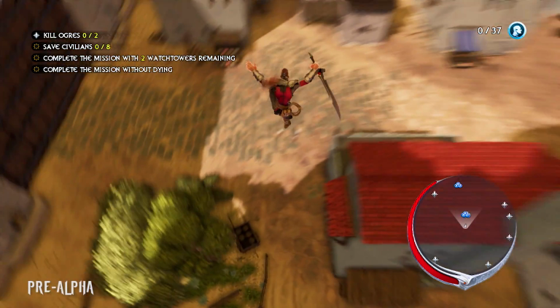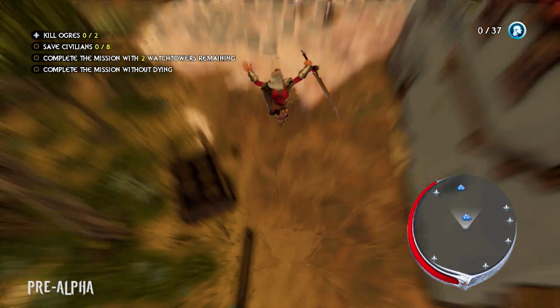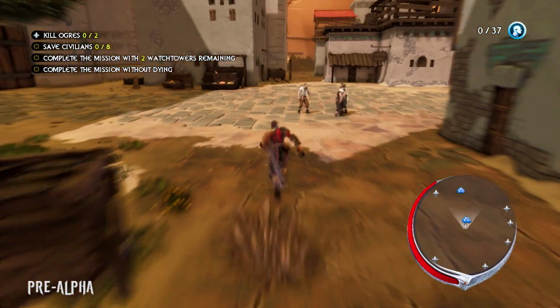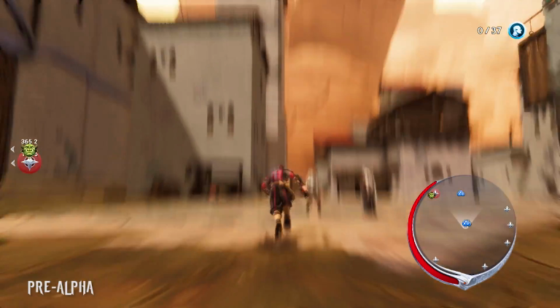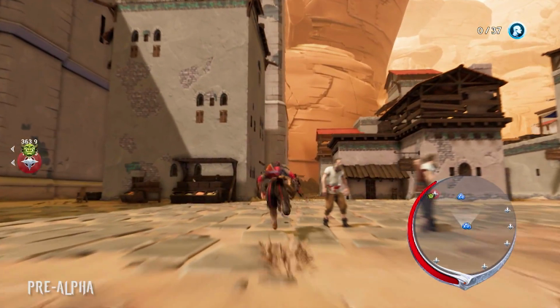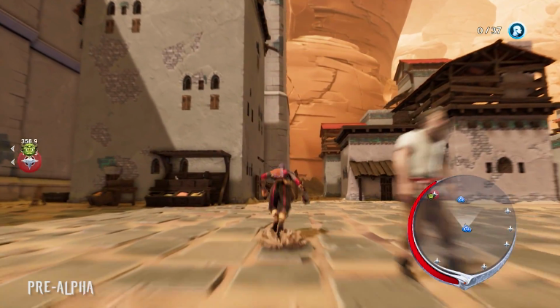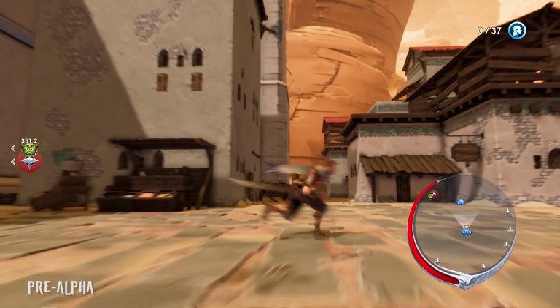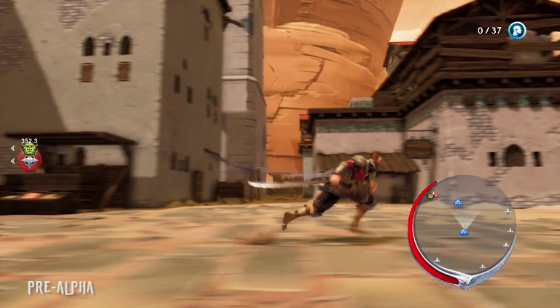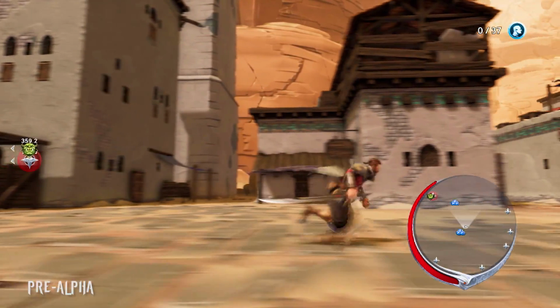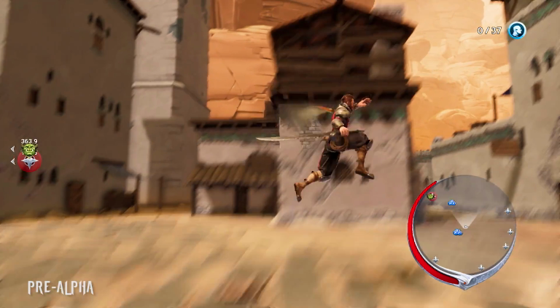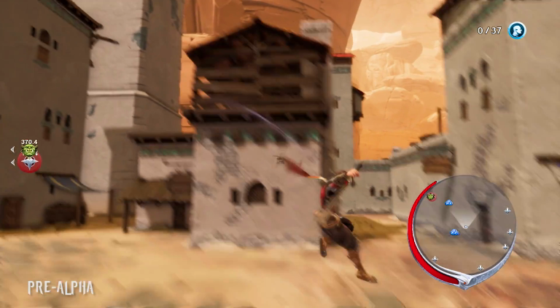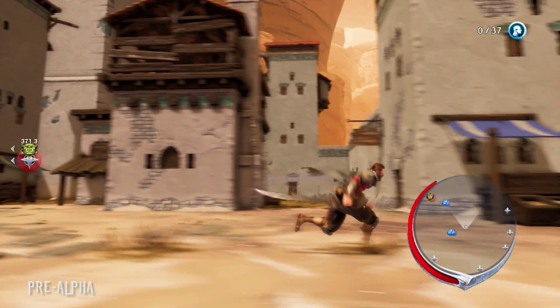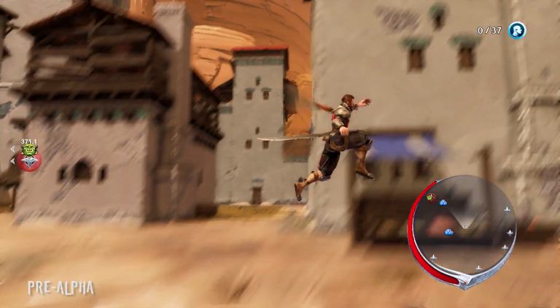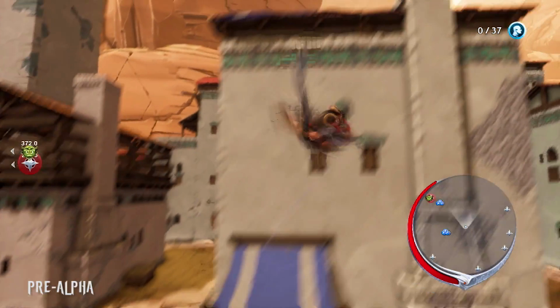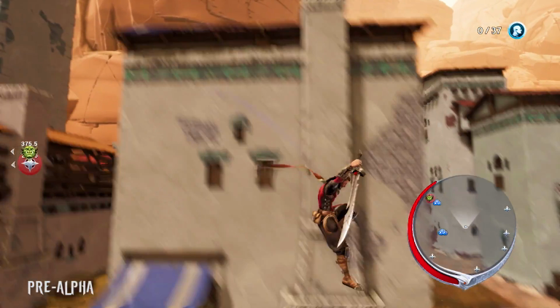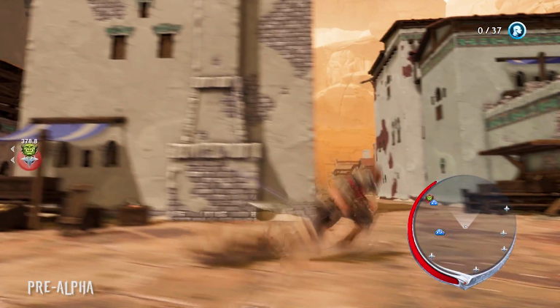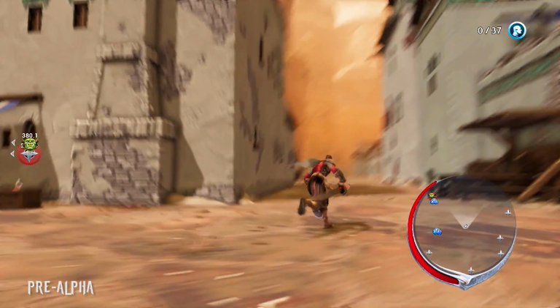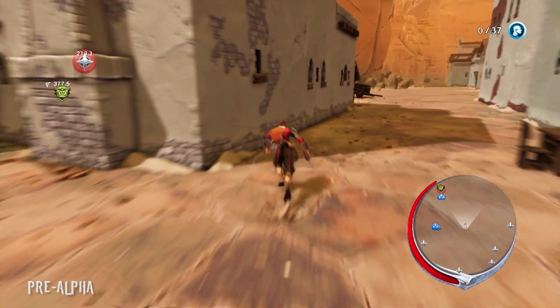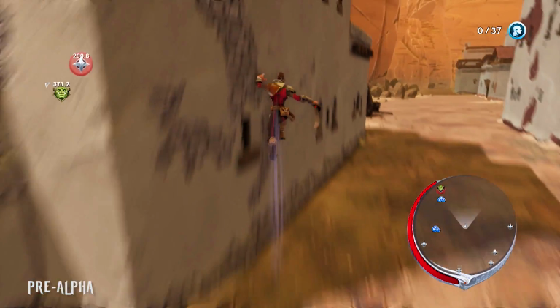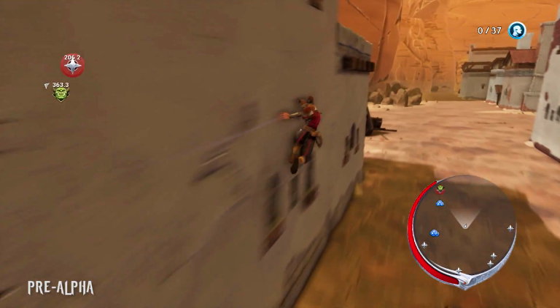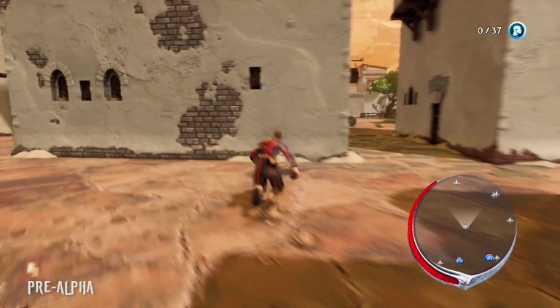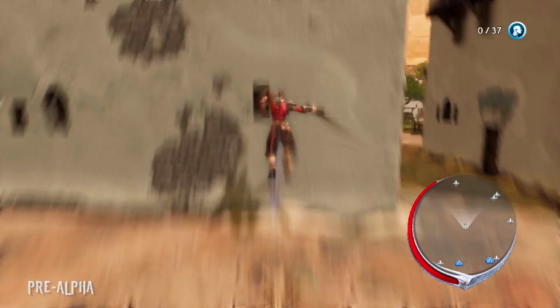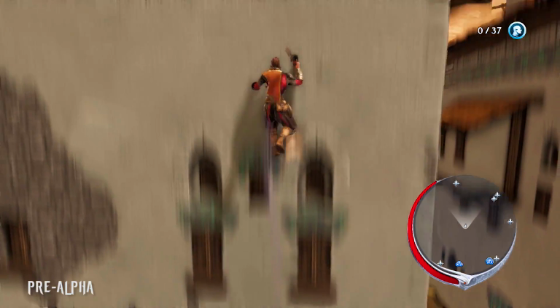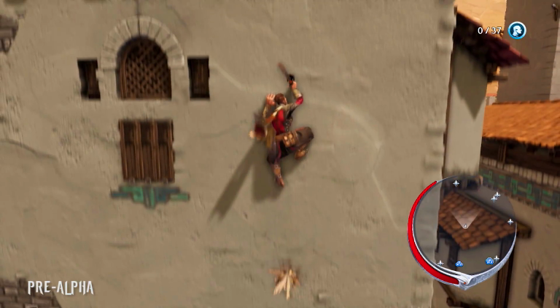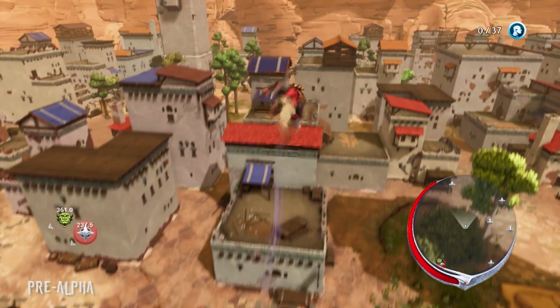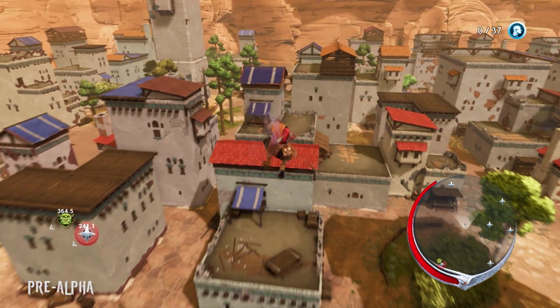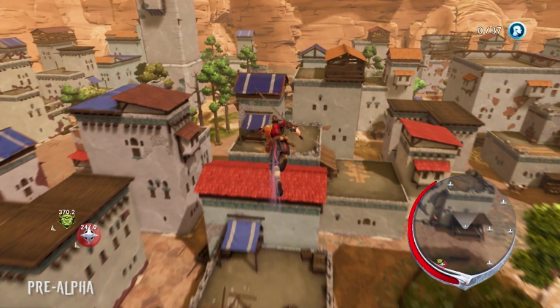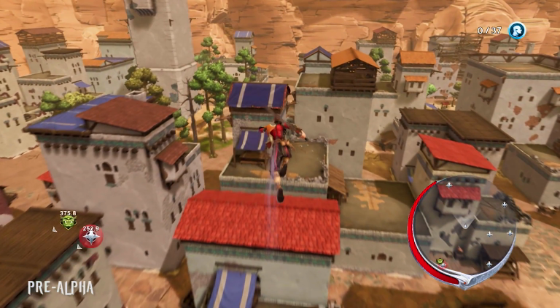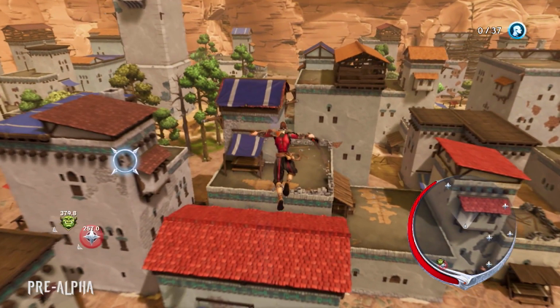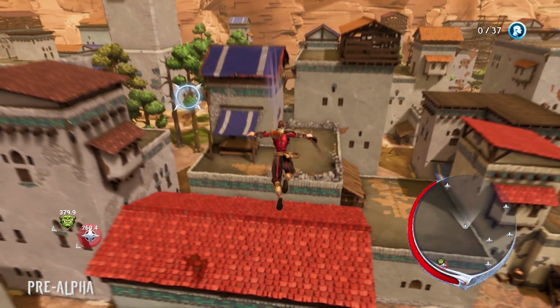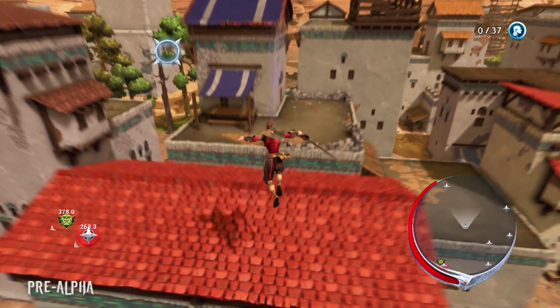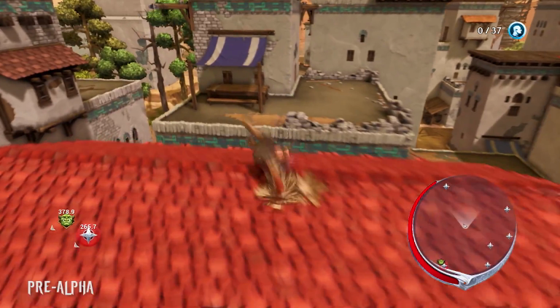The gameplay in Extinction emphasizes high-speed traversal around the environment. In addition to the basic jump and double jump, Avil can also run horizontally along walls, run vertically straight up walls, air dash through the sky, and come floating back down gently.